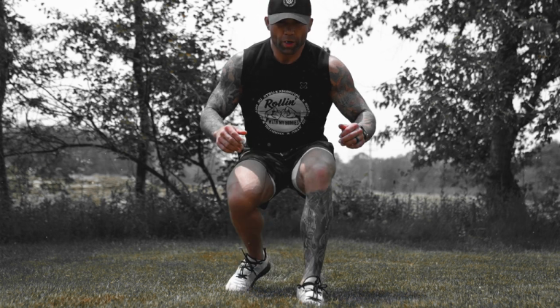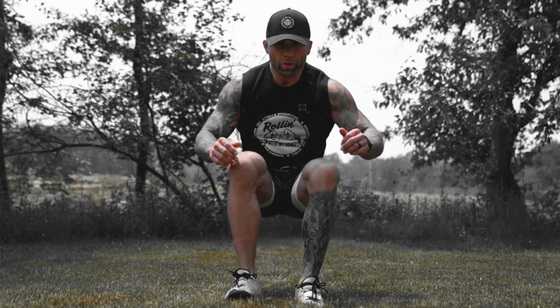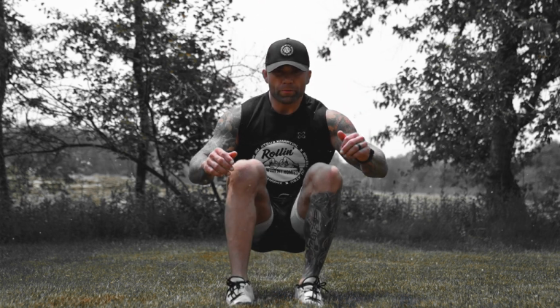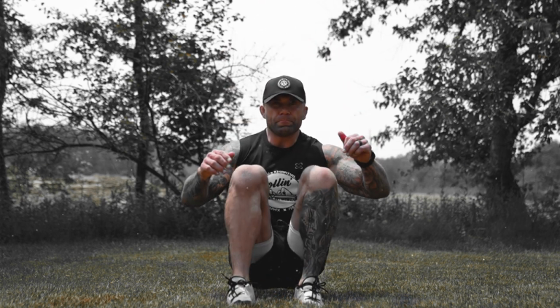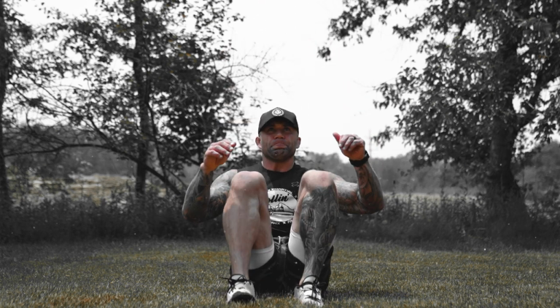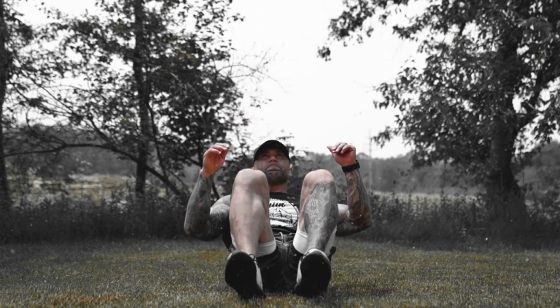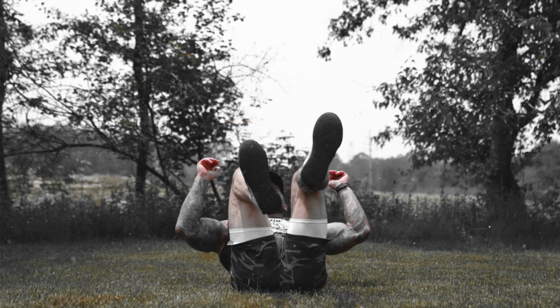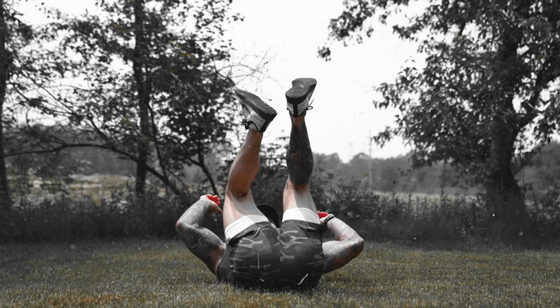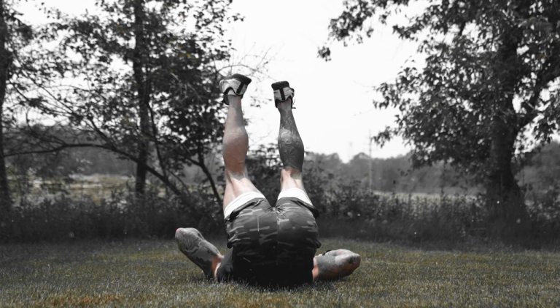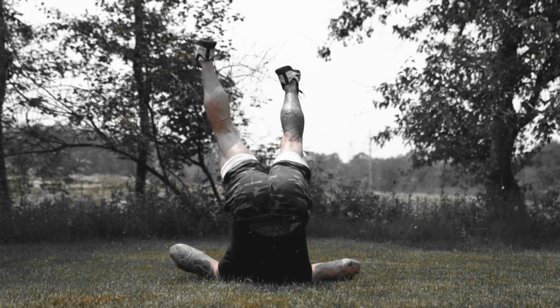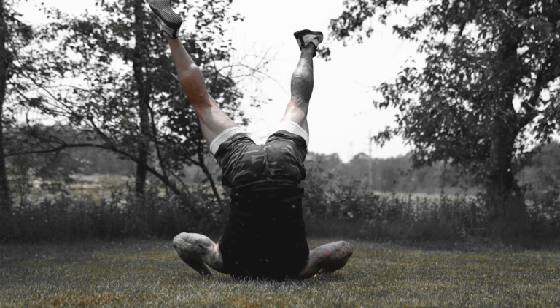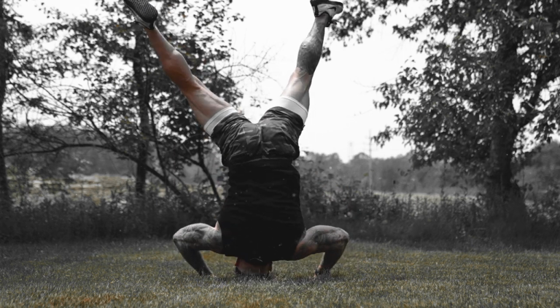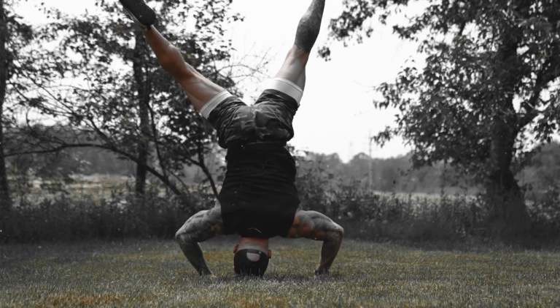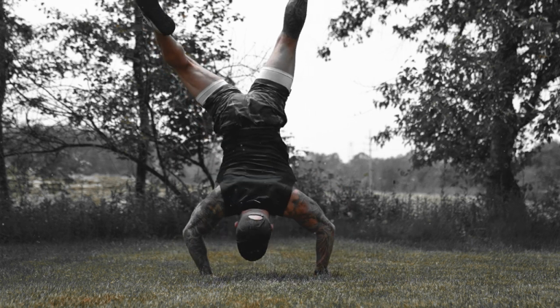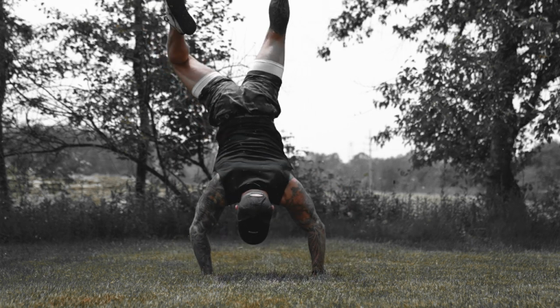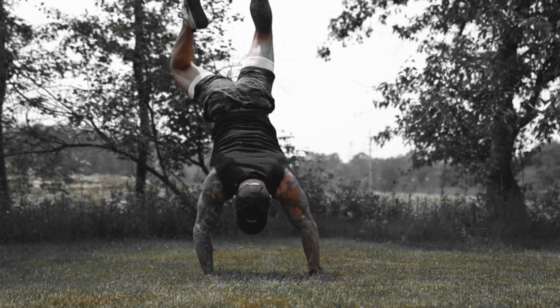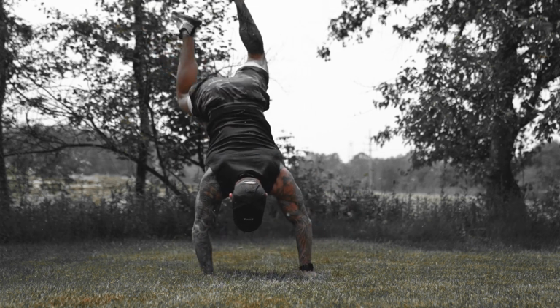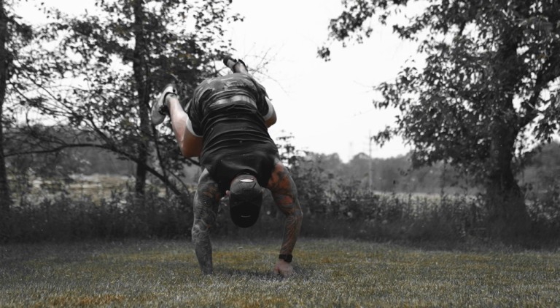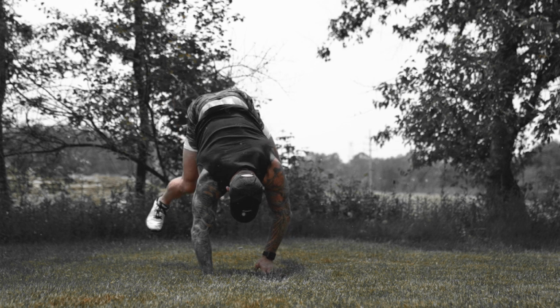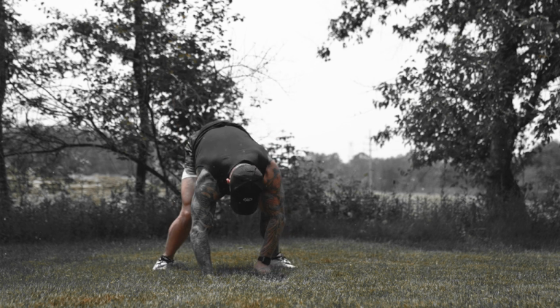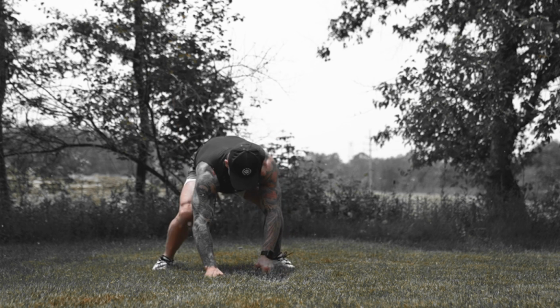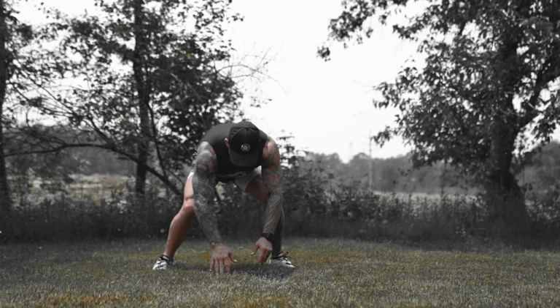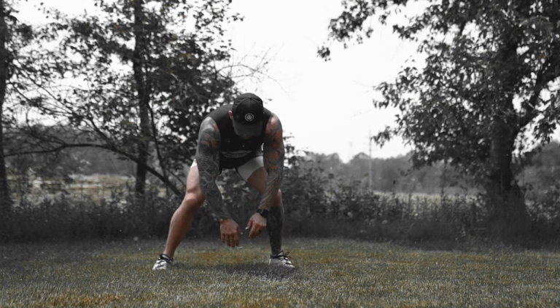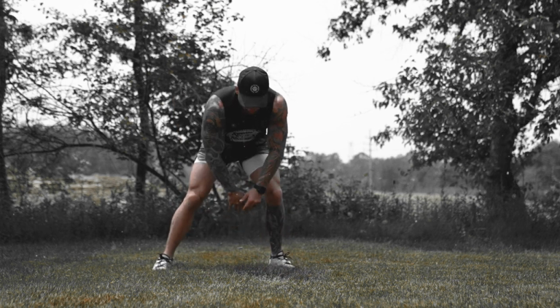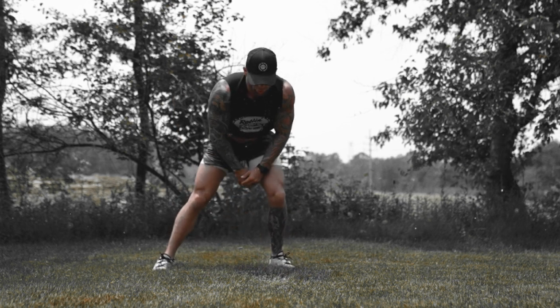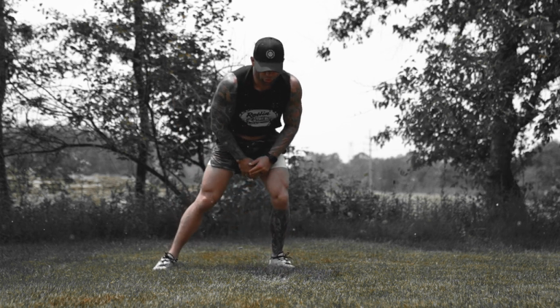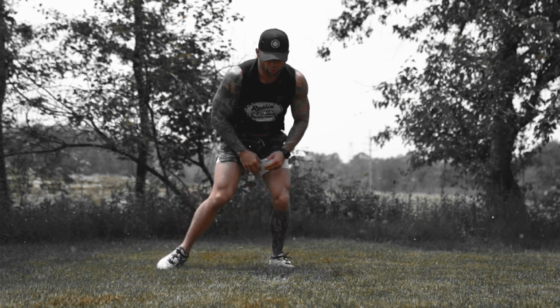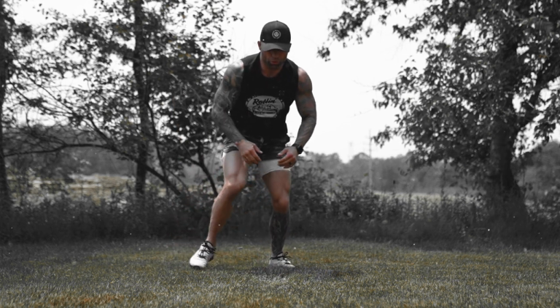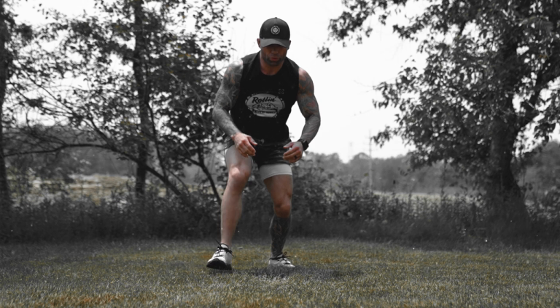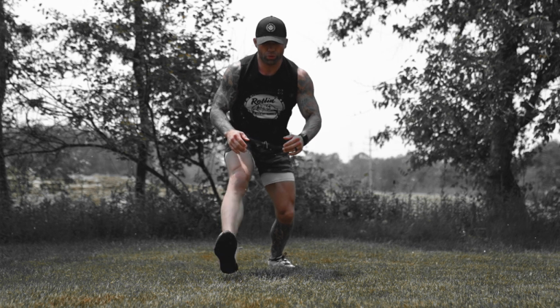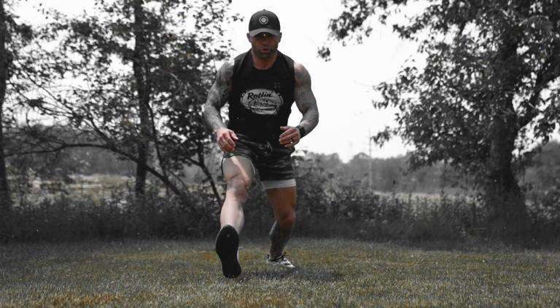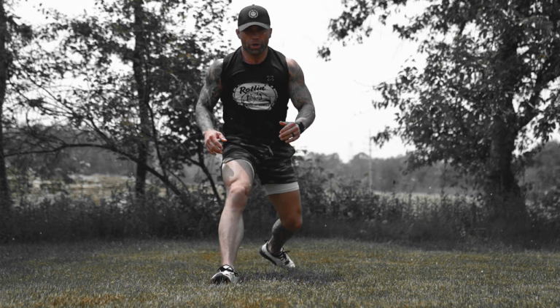To initiate the movement, I like to take a step forward as I sit down to my butt. When I roll to my back, I kick my legs up. I like to spread my legs a little bit just to help keep my balance. Some guys like to keep their legs together — if you feel you can keep your balance that way, by all means do that.